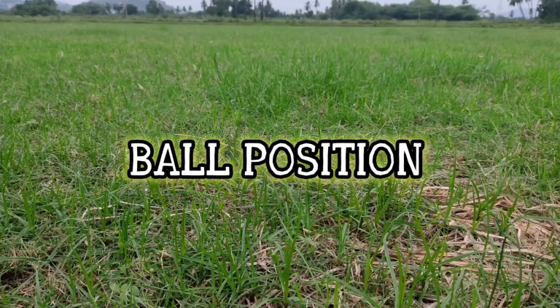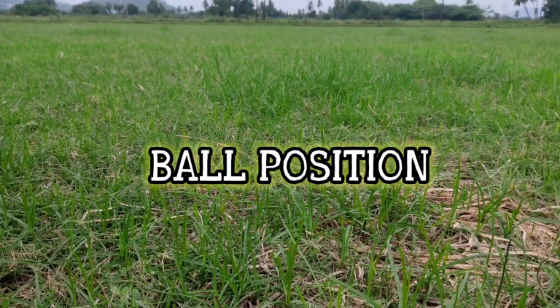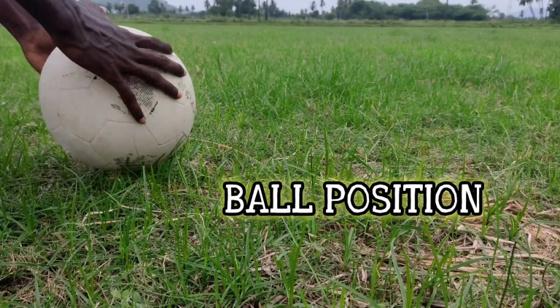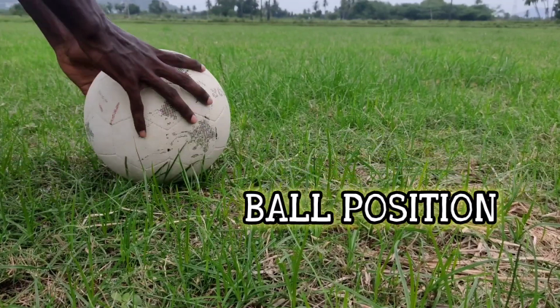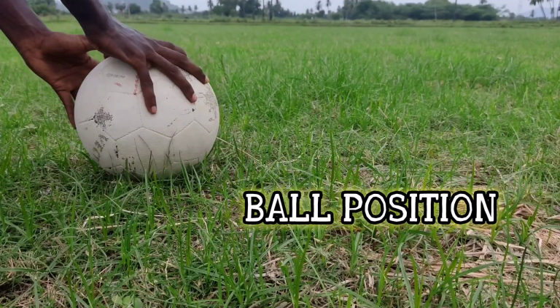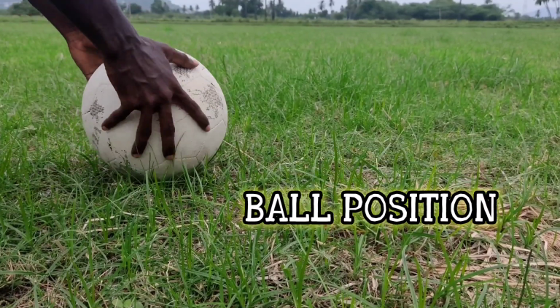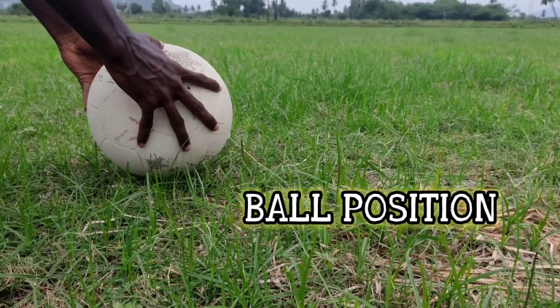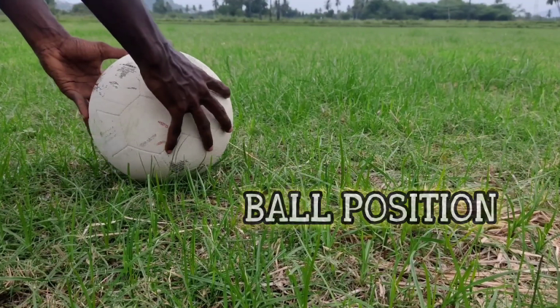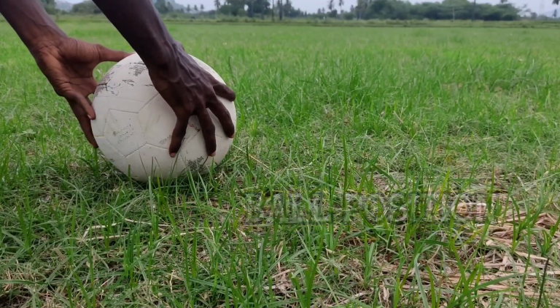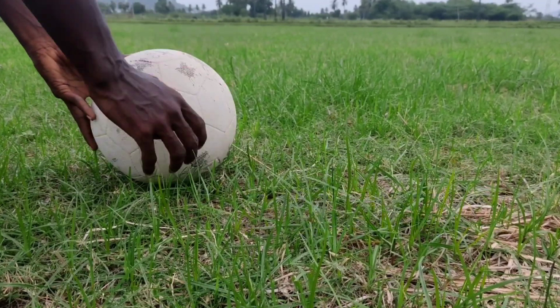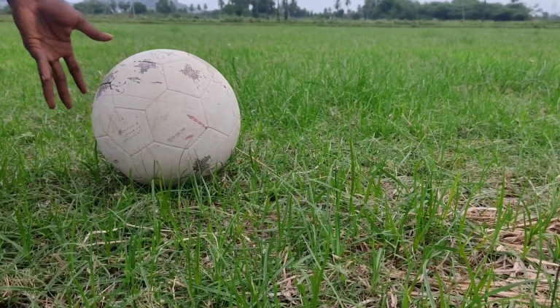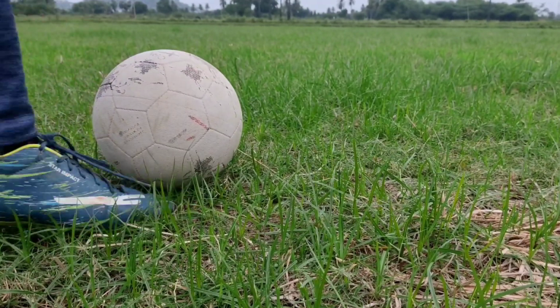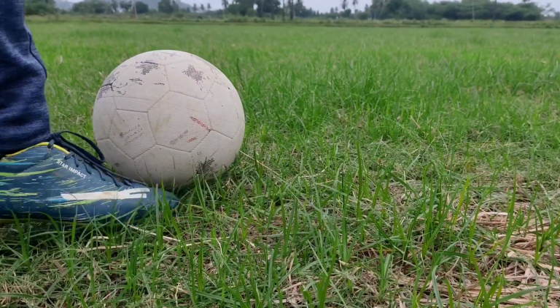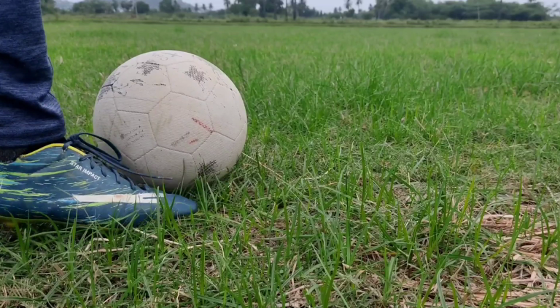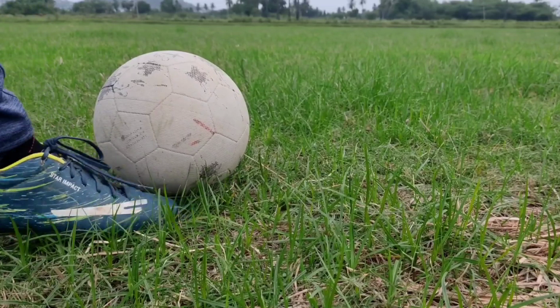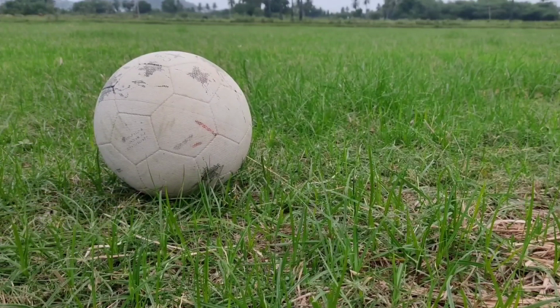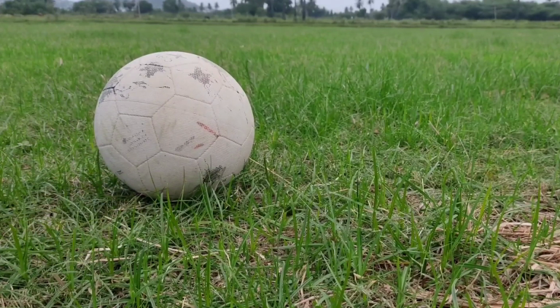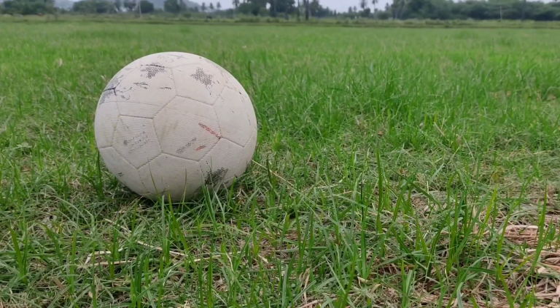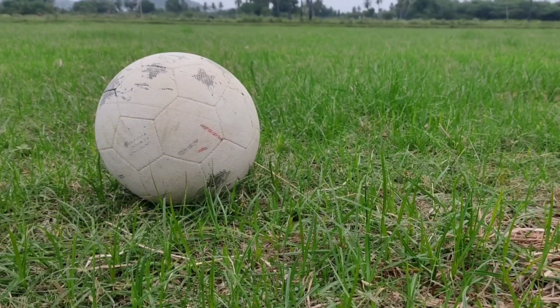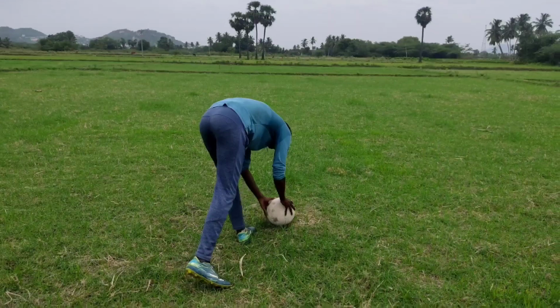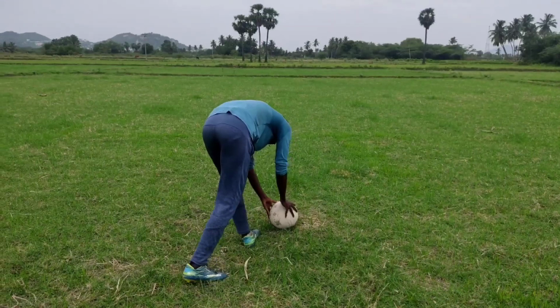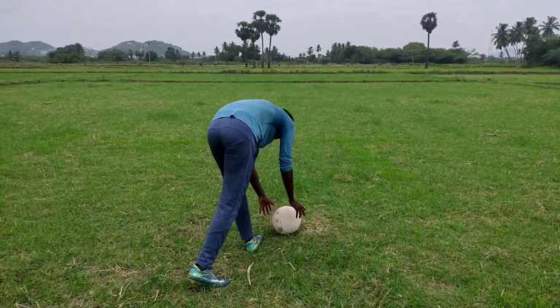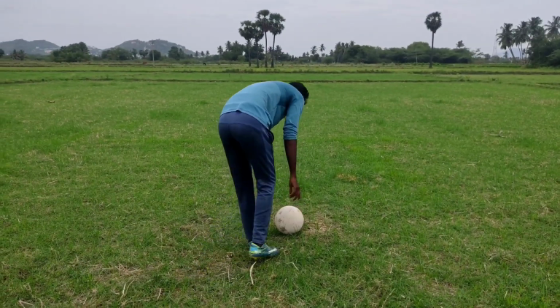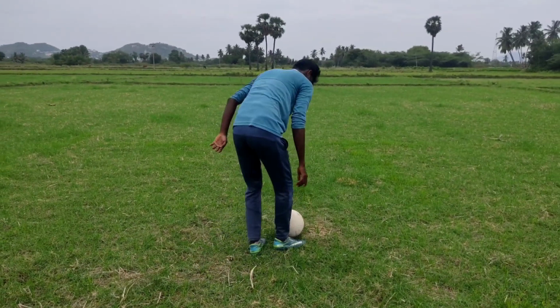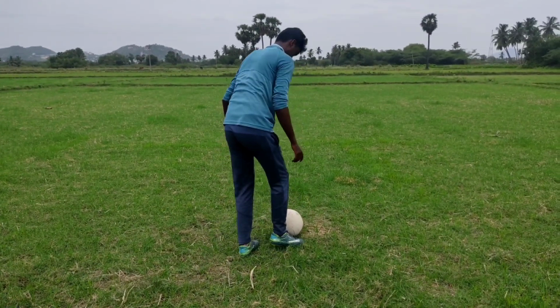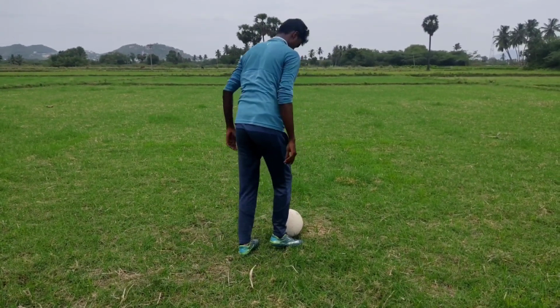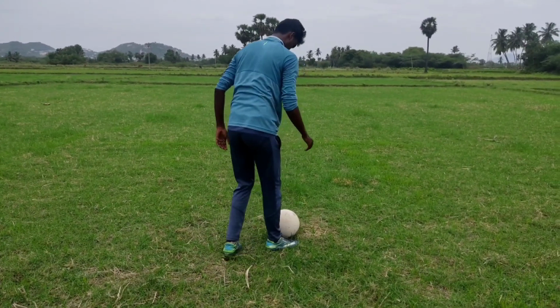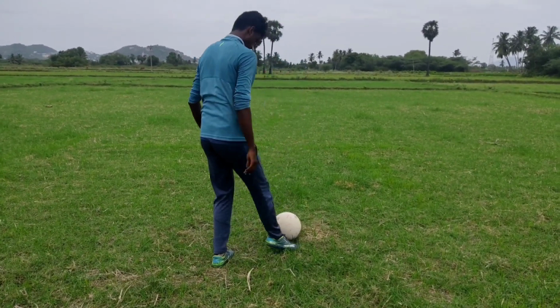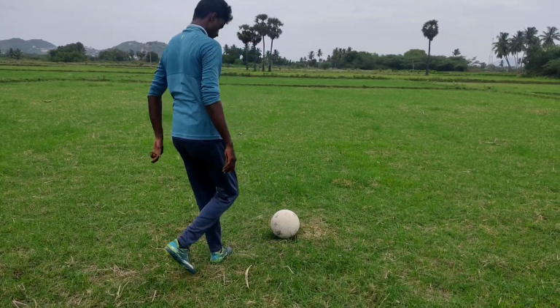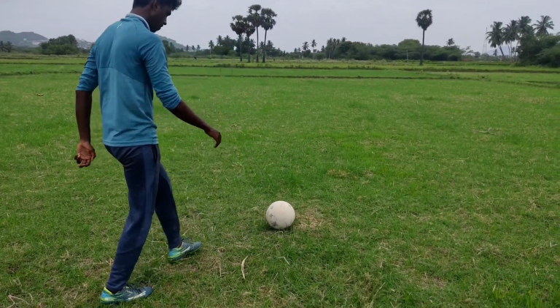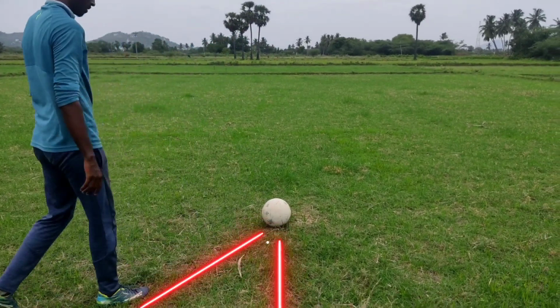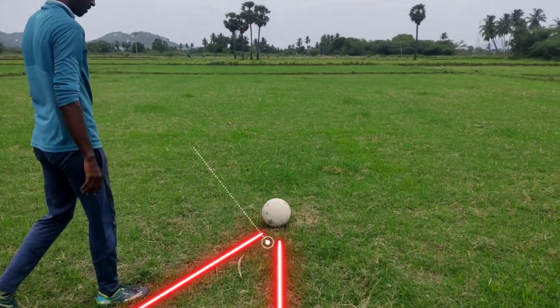First is the ball position. You can place the ball on a flat surface. You can go back at 45 degrees, about 3 to 4 steps.